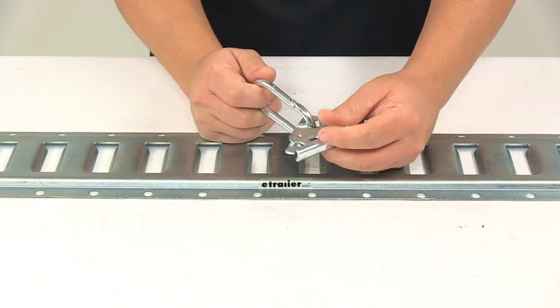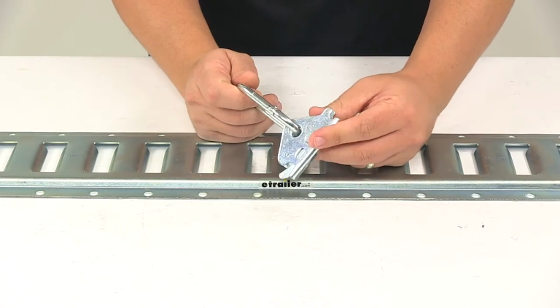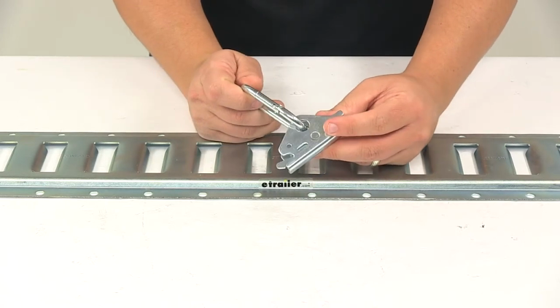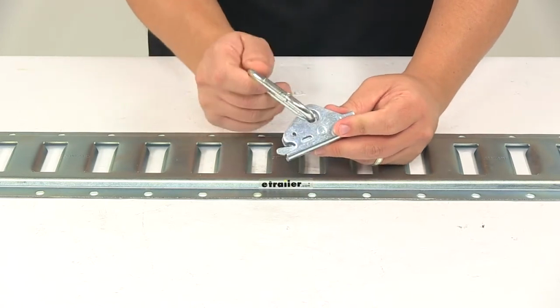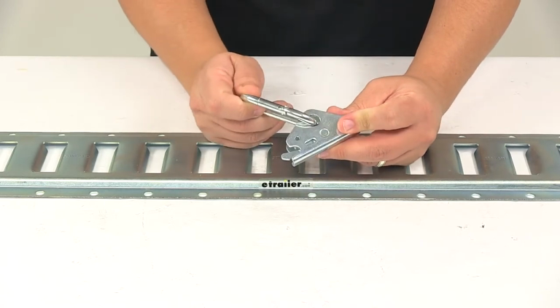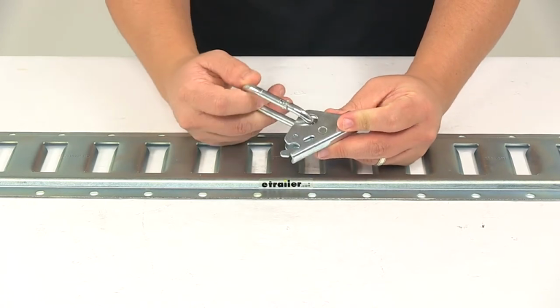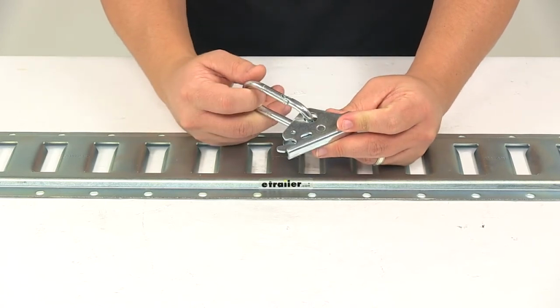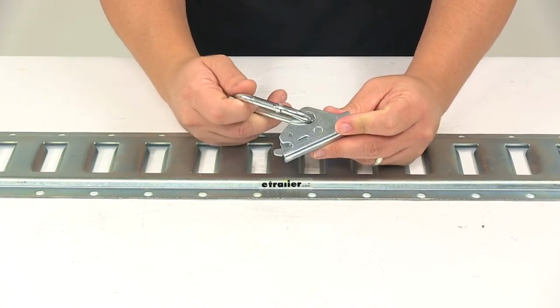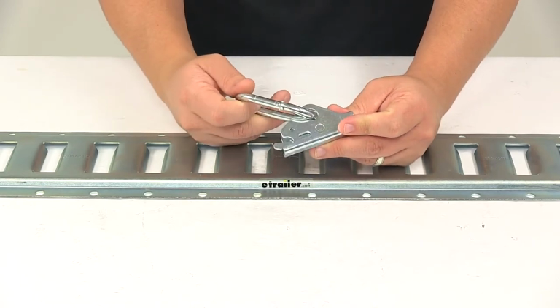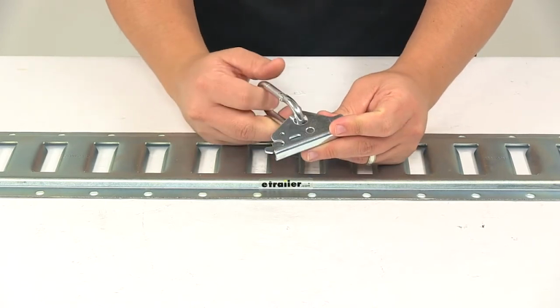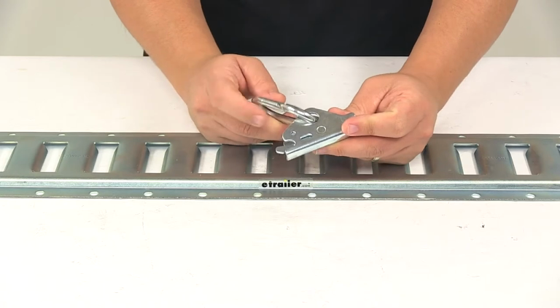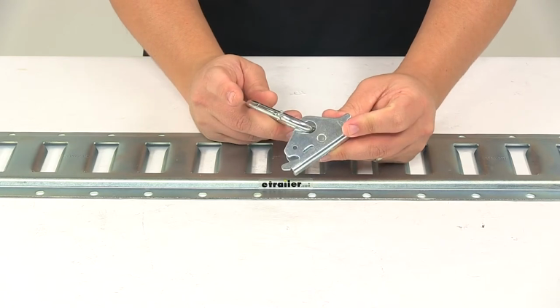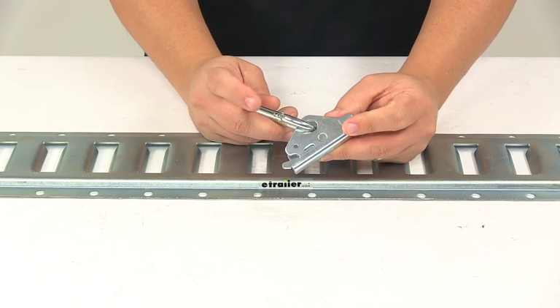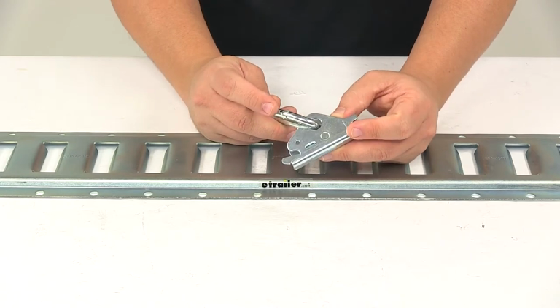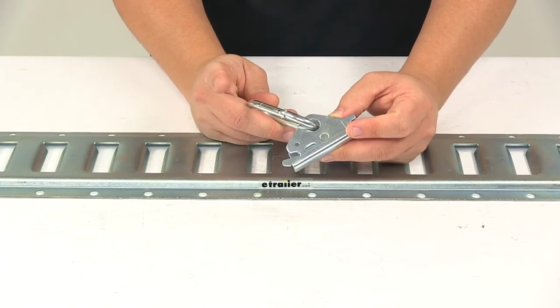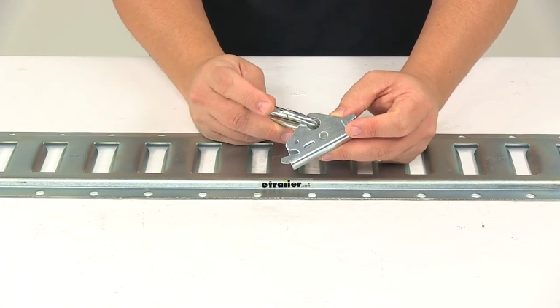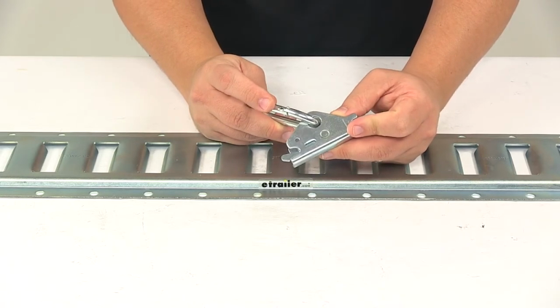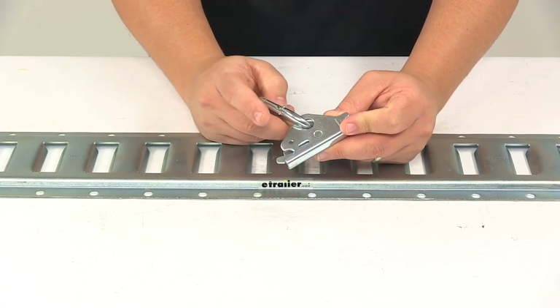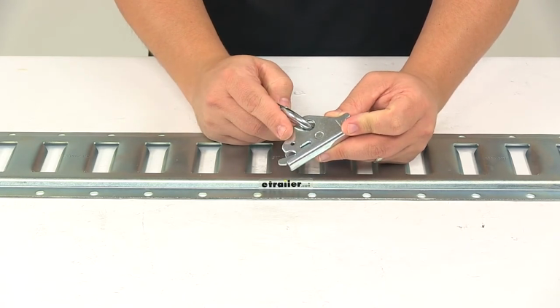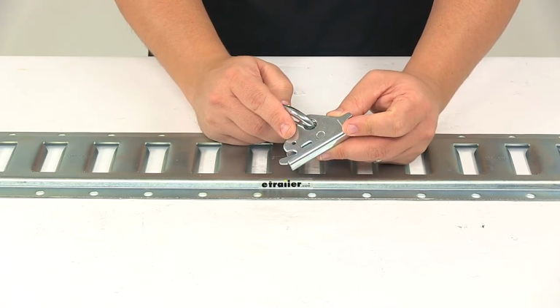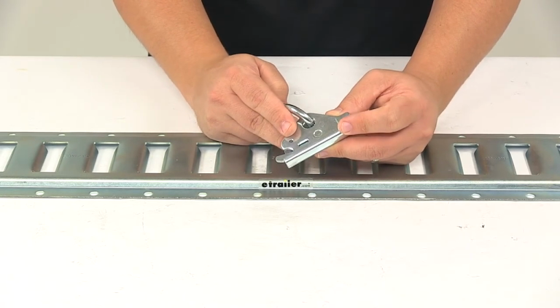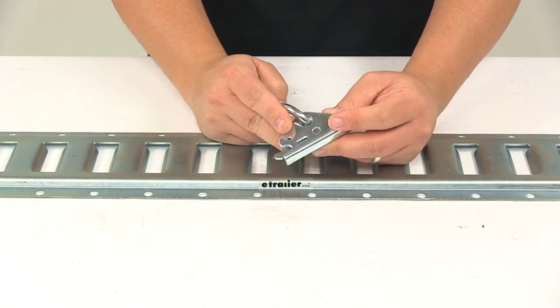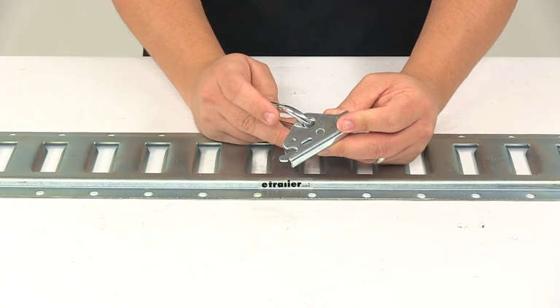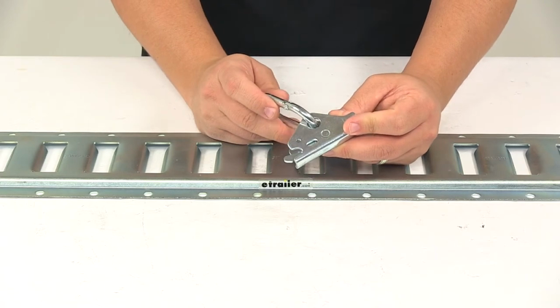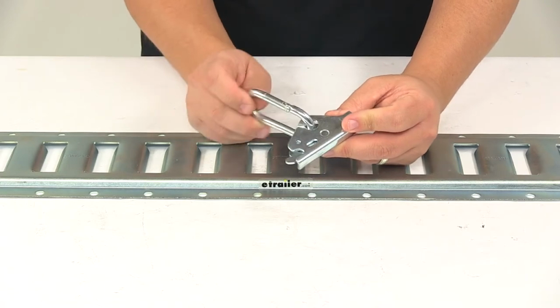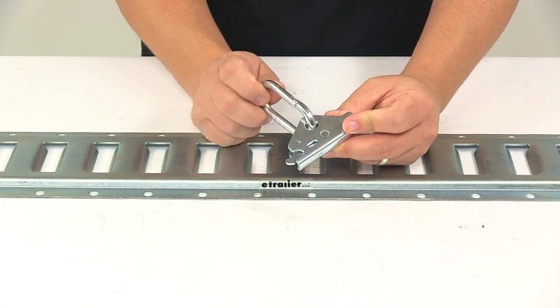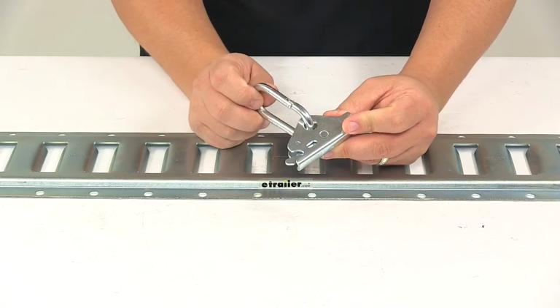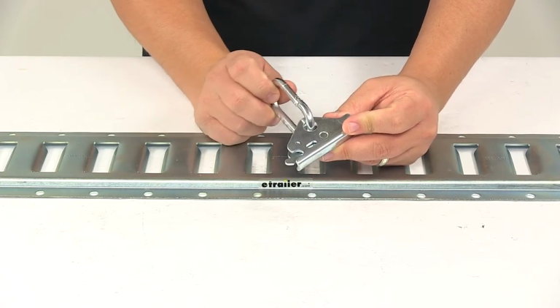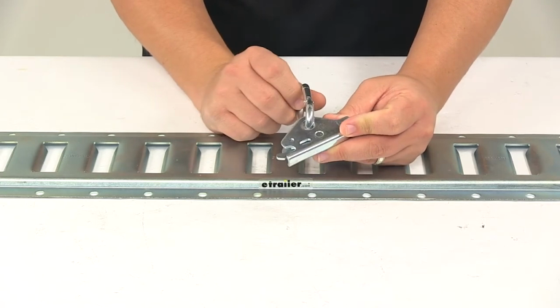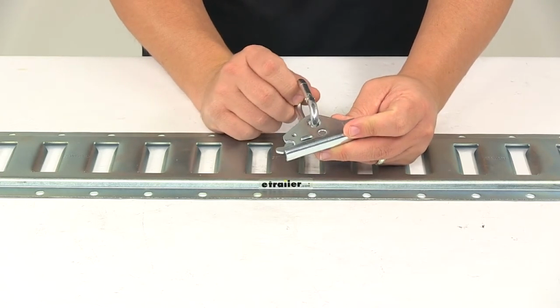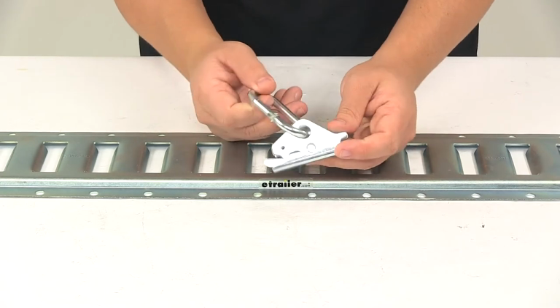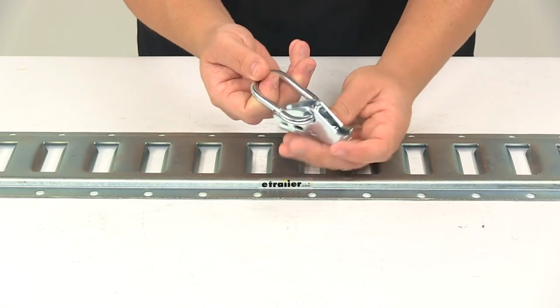Maximum load or break strength is 900 pounds, and the safe working load limit is 300 pounds. Without the carabiner installed, the maximum load or break strength is 4,400 pounds and the safe working load limit is 1,467 pounds.